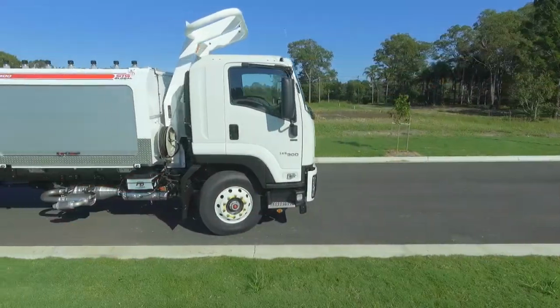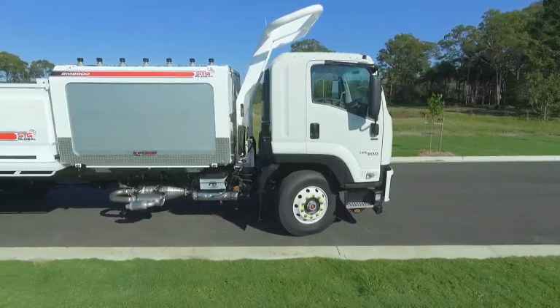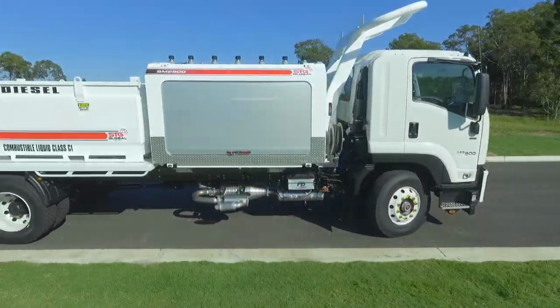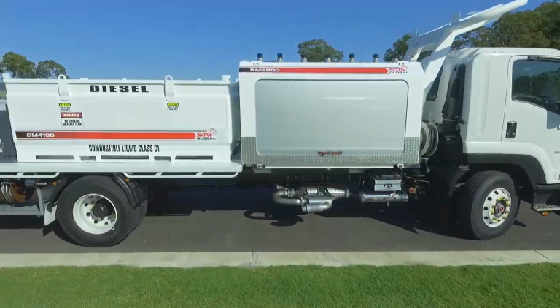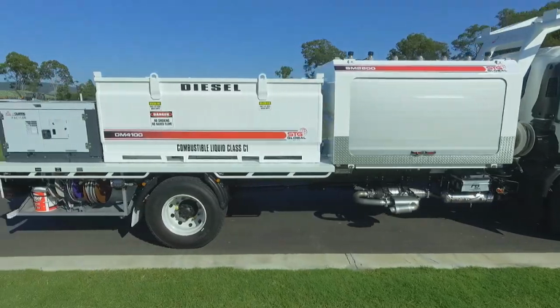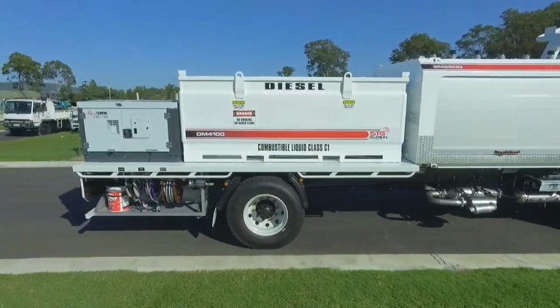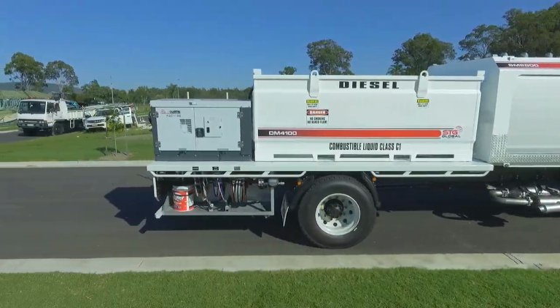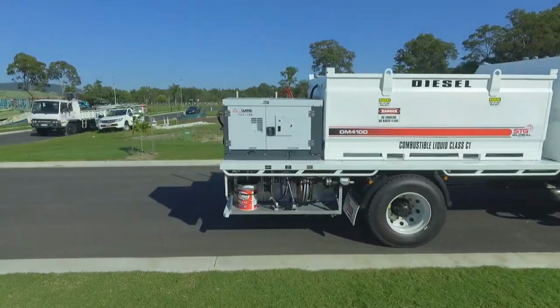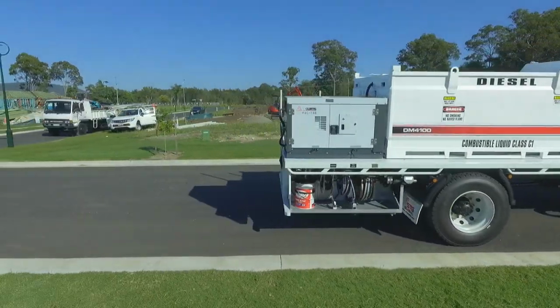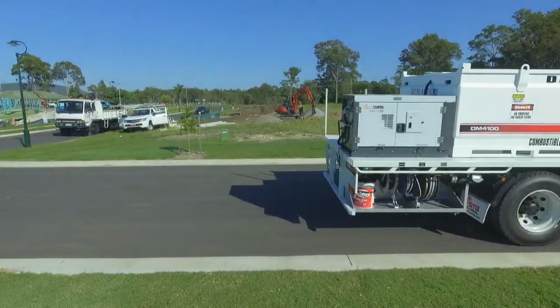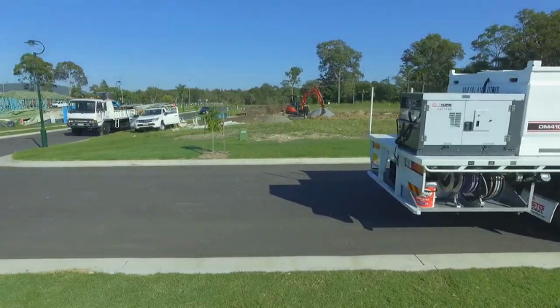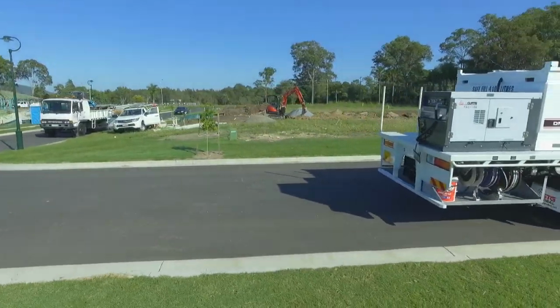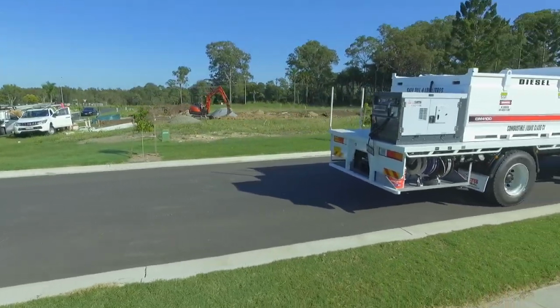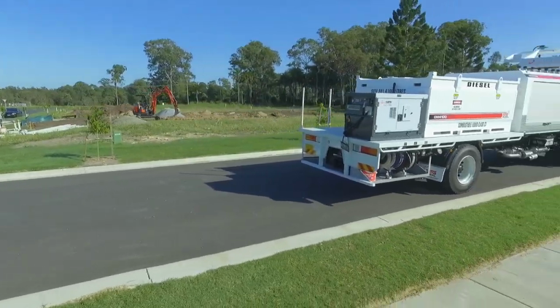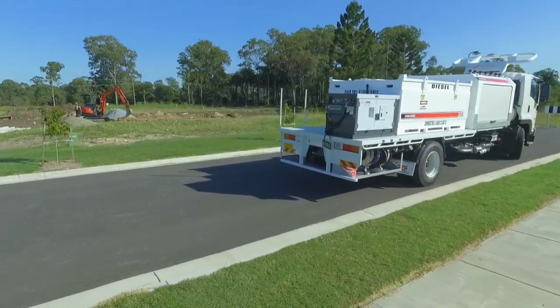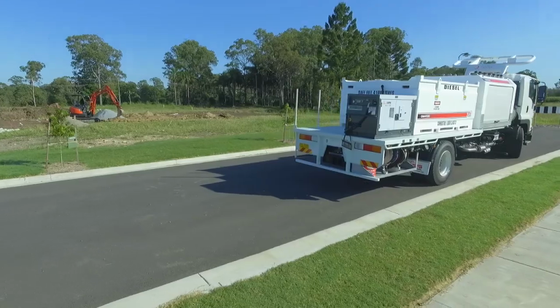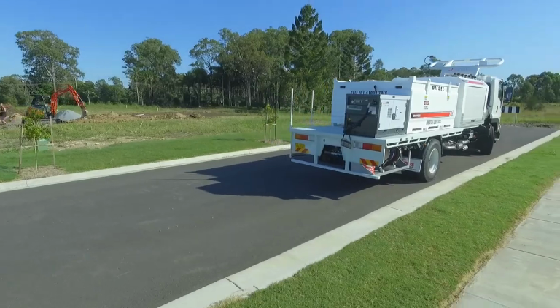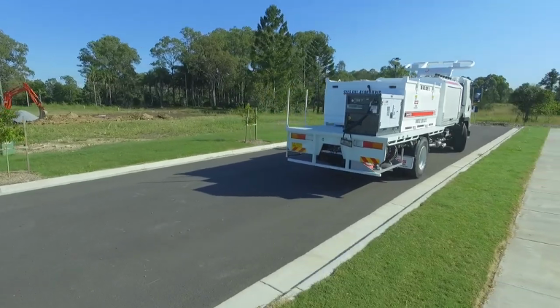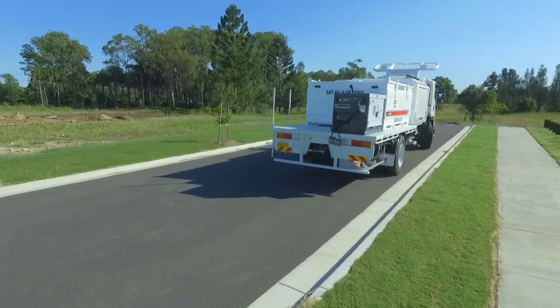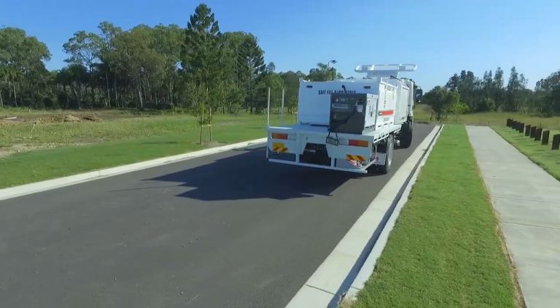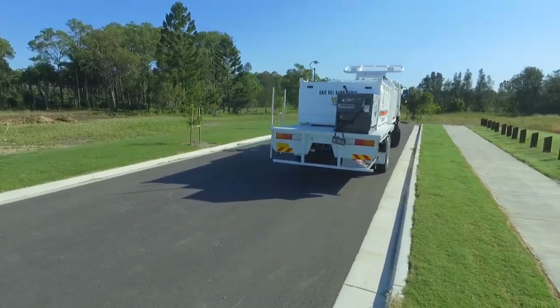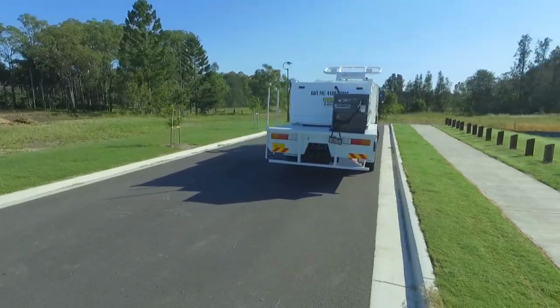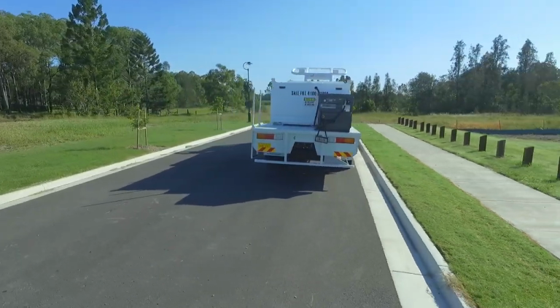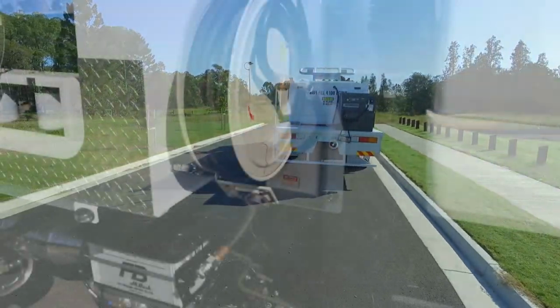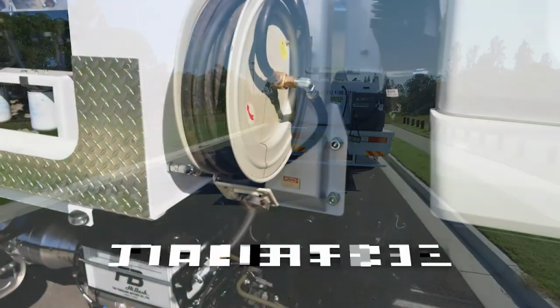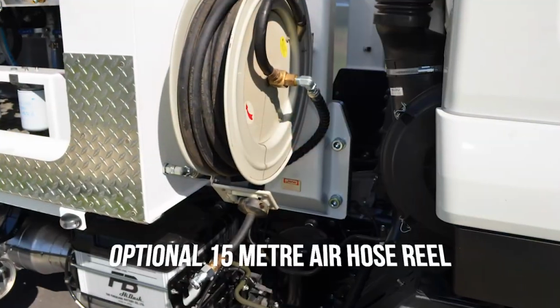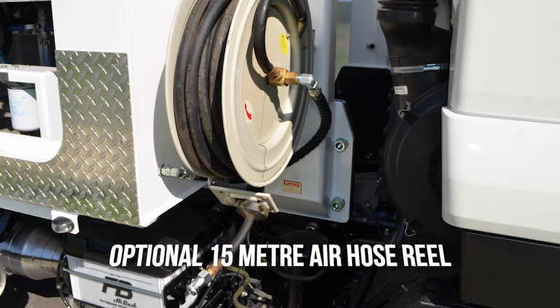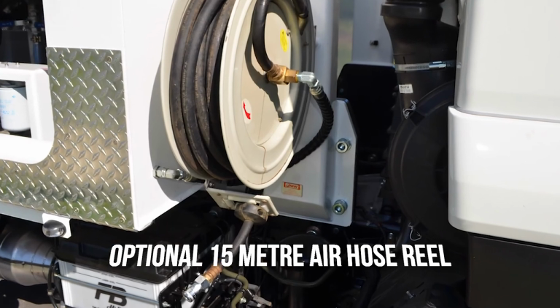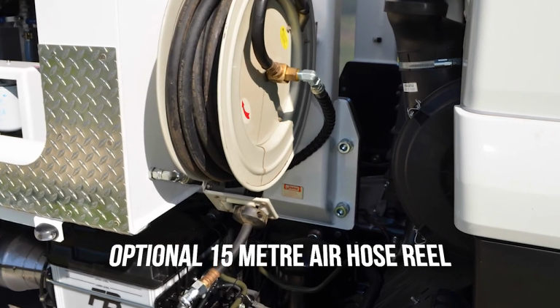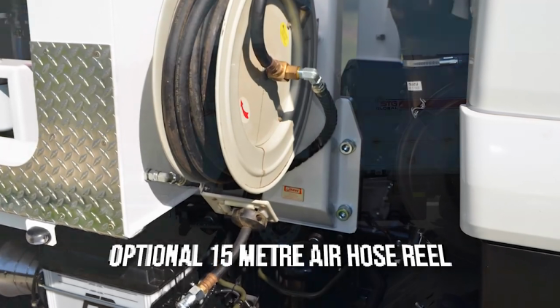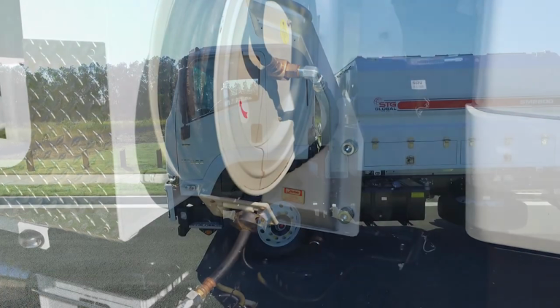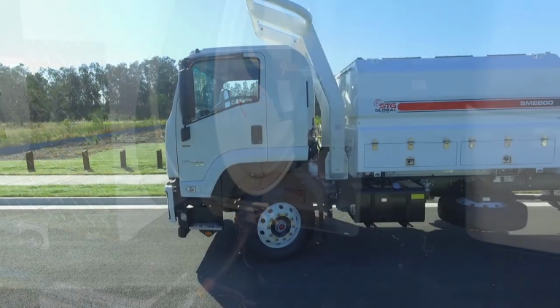Our friendly sales team is here to help recommend a variety of accessory combinations to optimize your workflow and increase your productivity. 15-metre air hose reels are an ever-popular add-on.